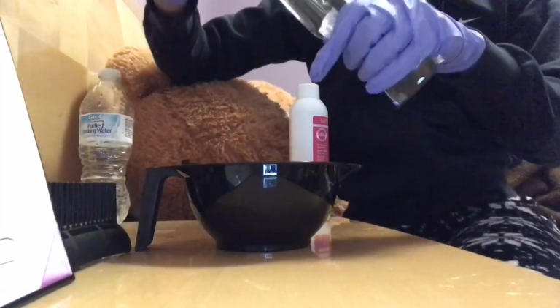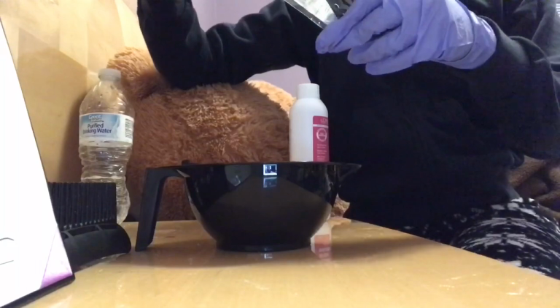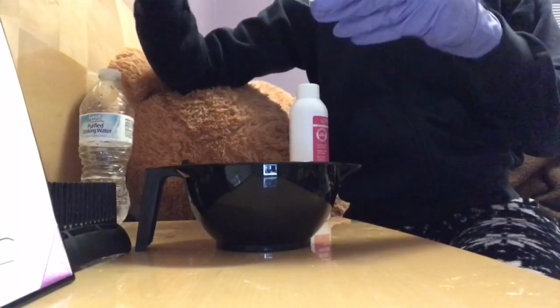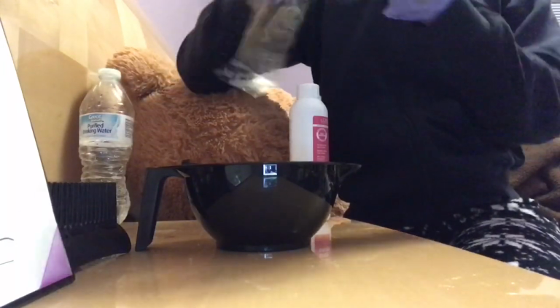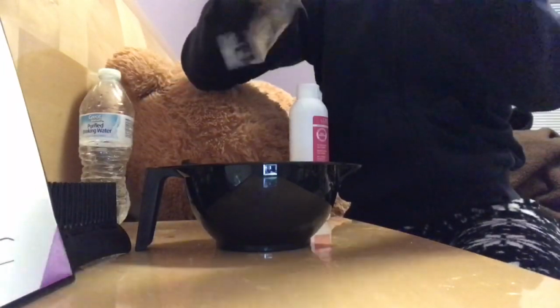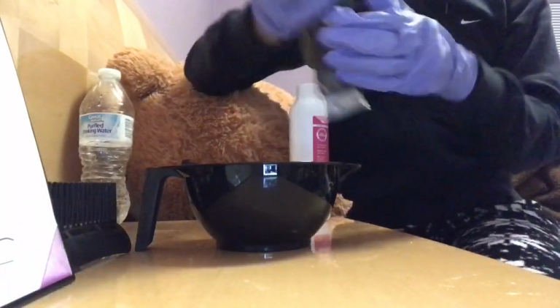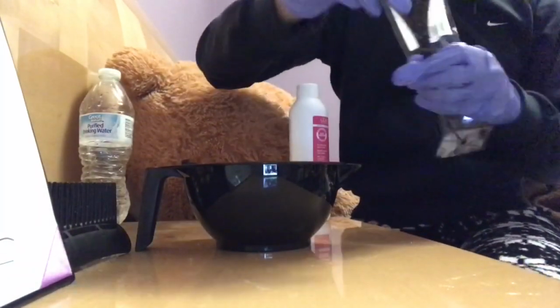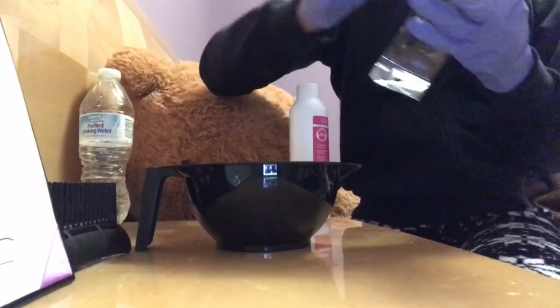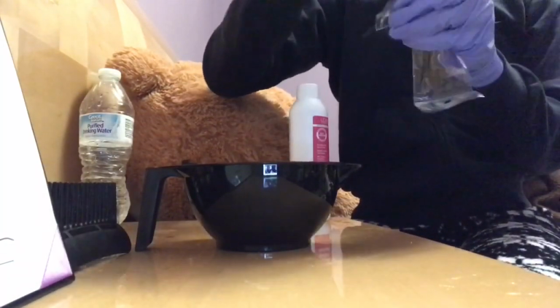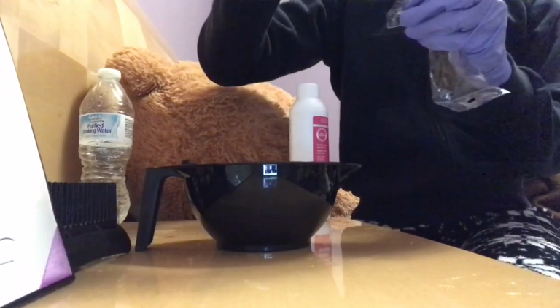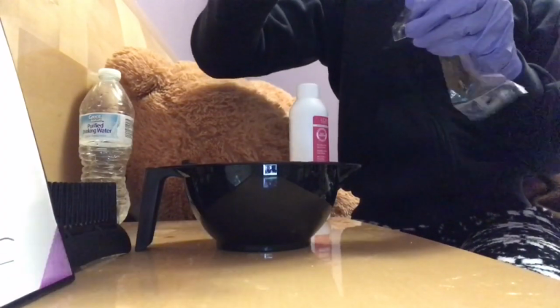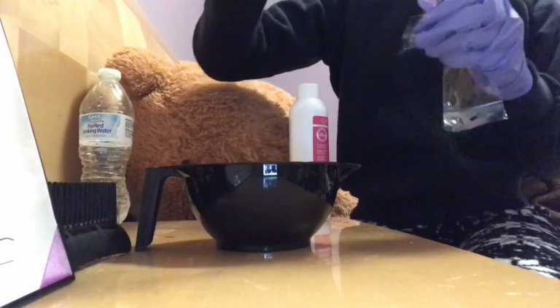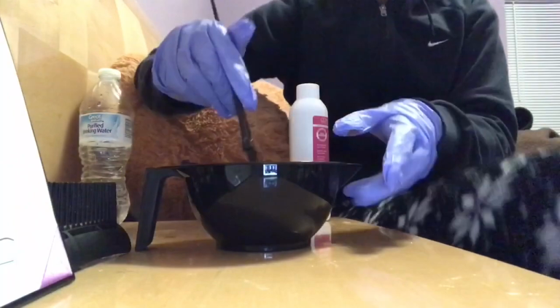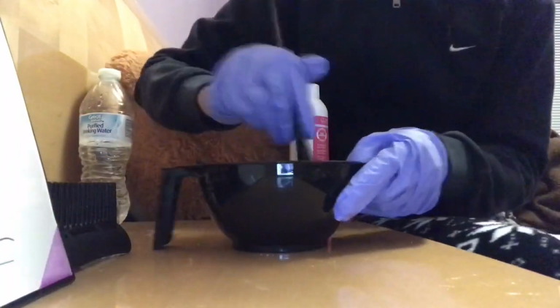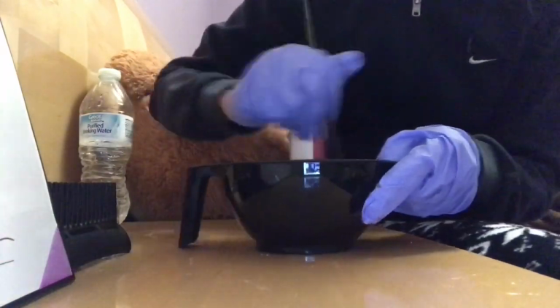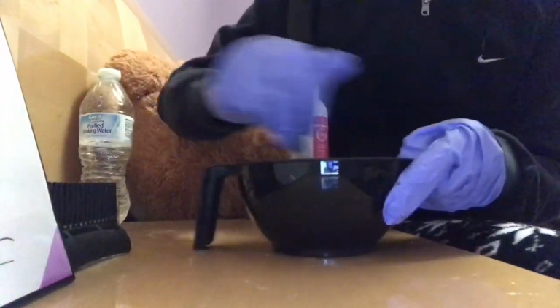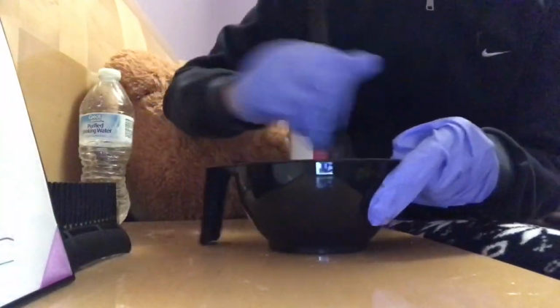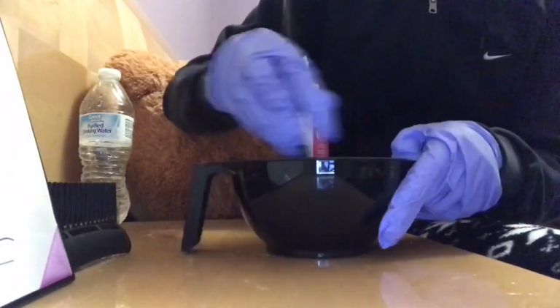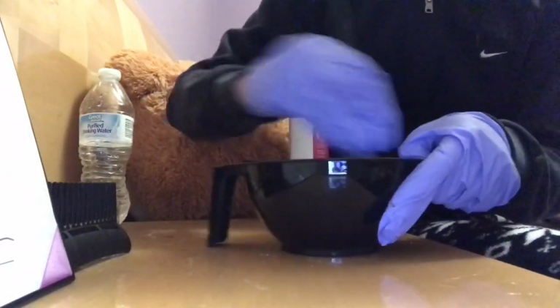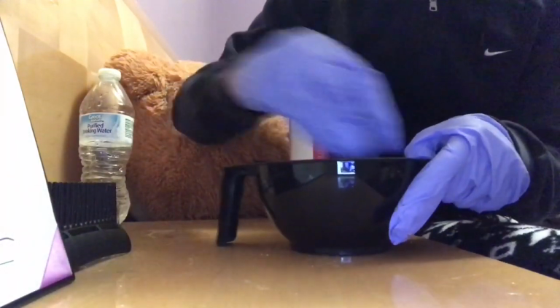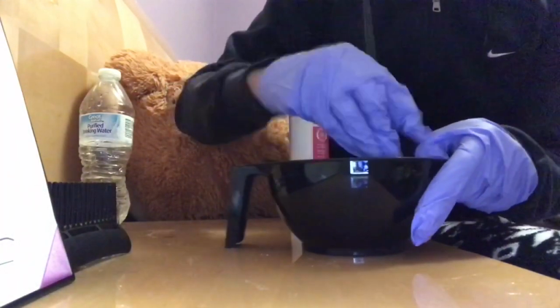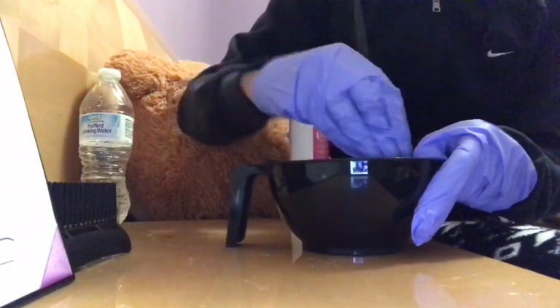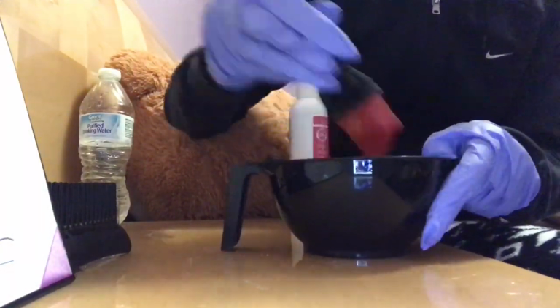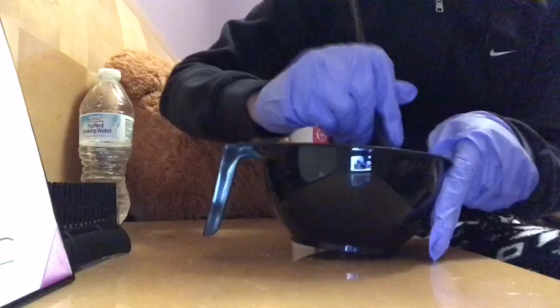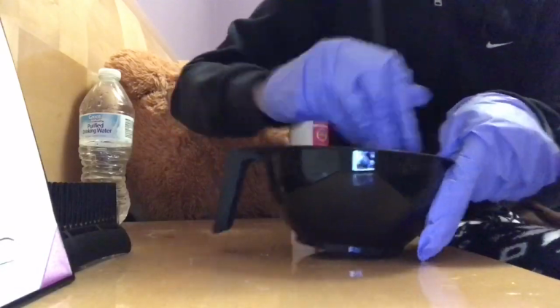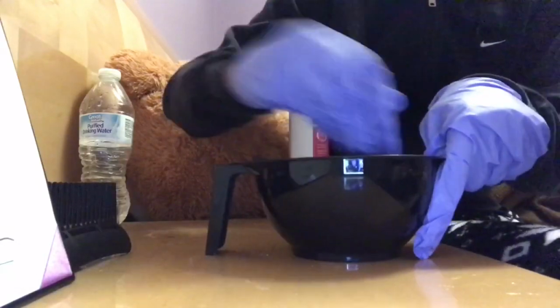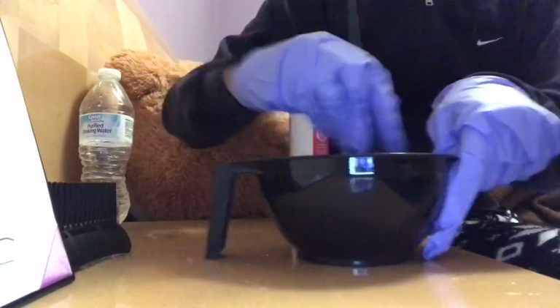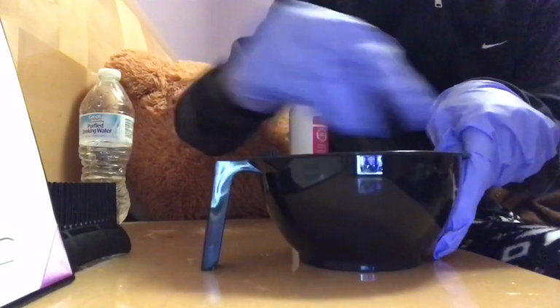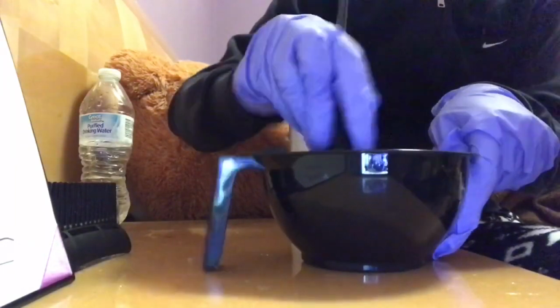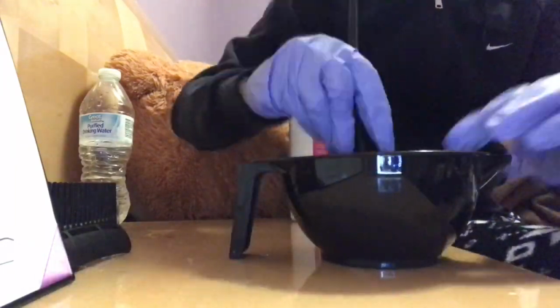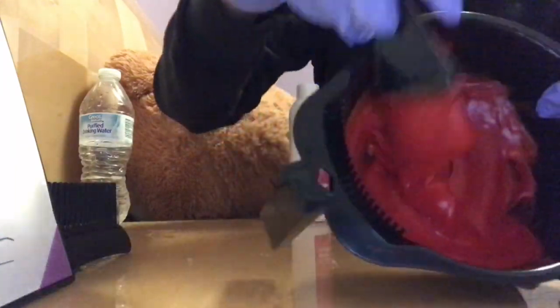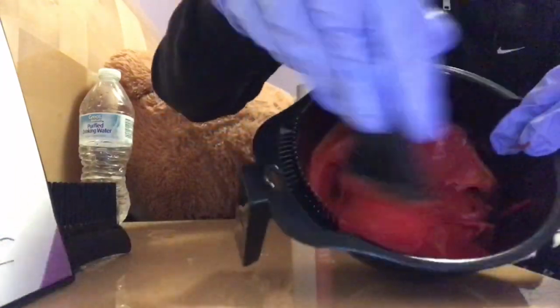So now, I'm just taking out the brush that I had and I'm just gonna mix it up. Mix it, mix it. I really wasn't mixing it that fast, but I was mixing it.